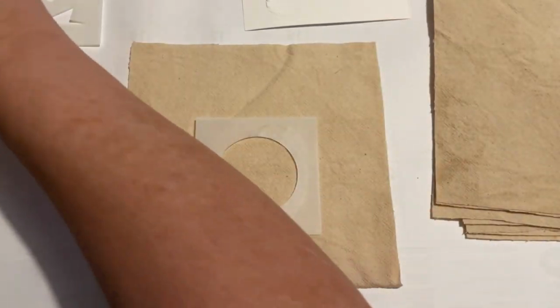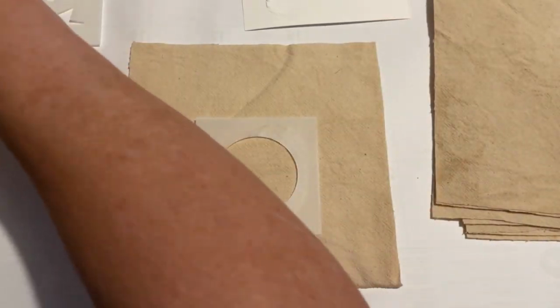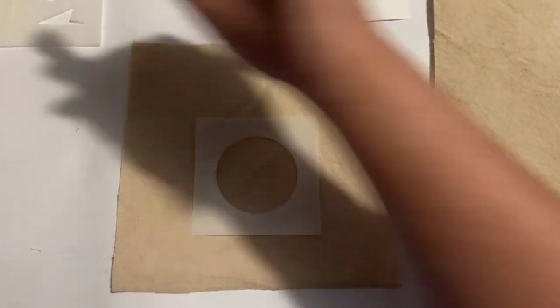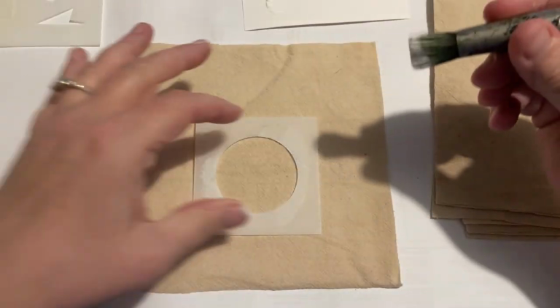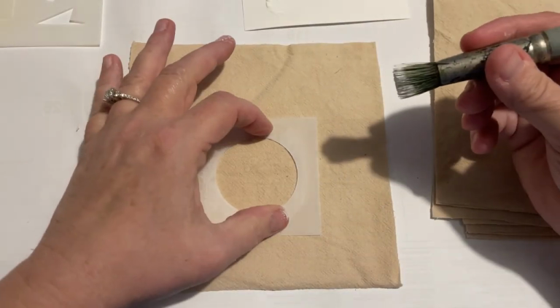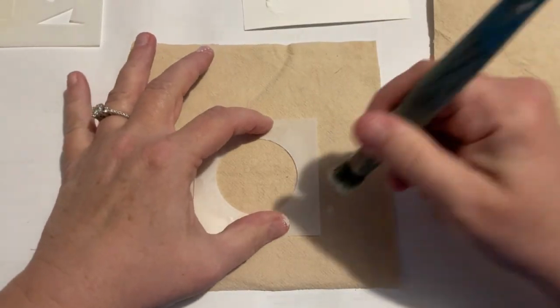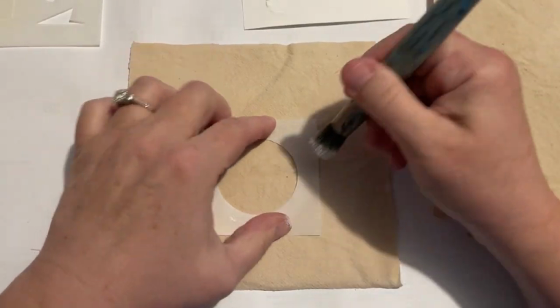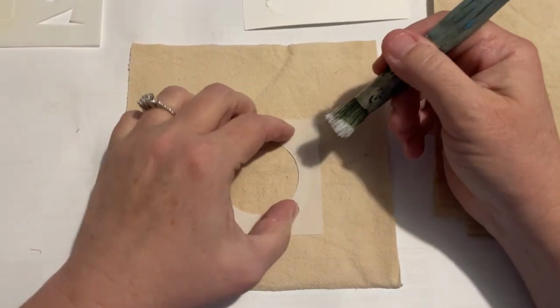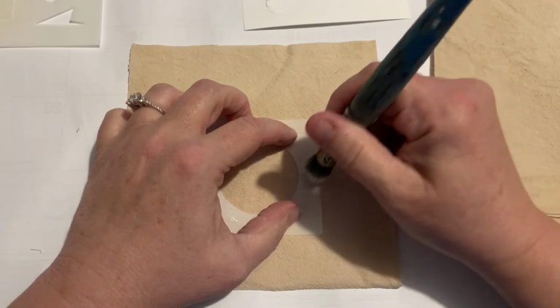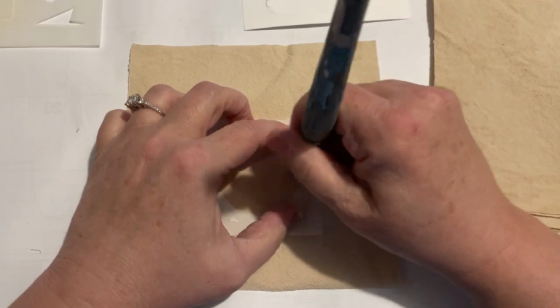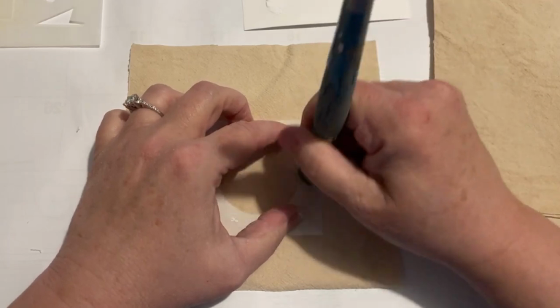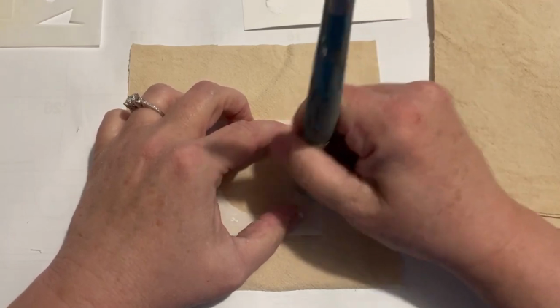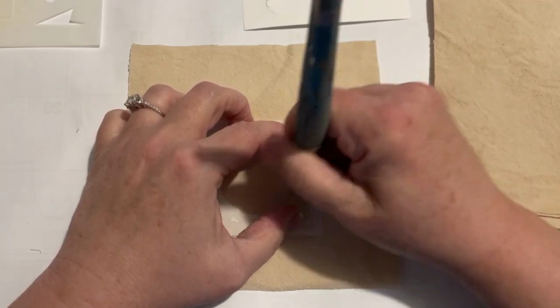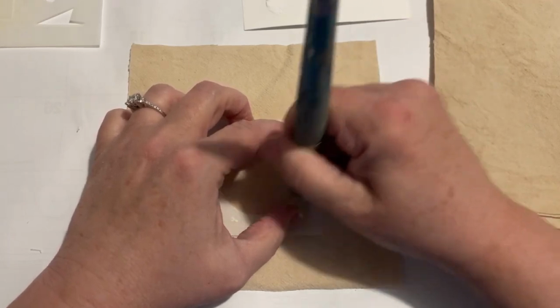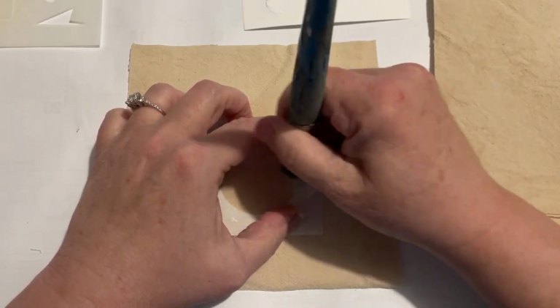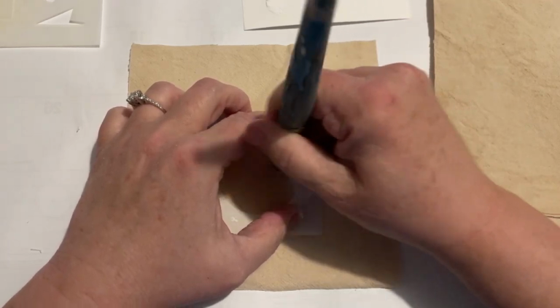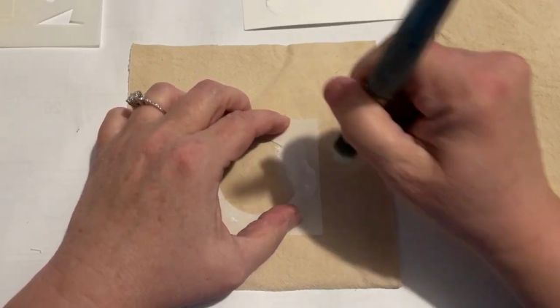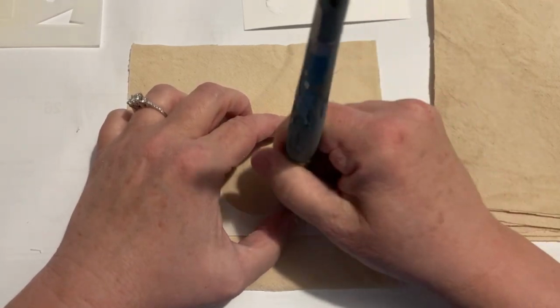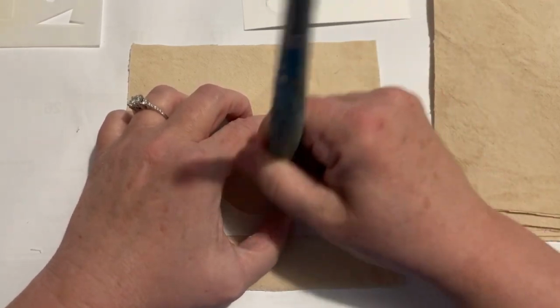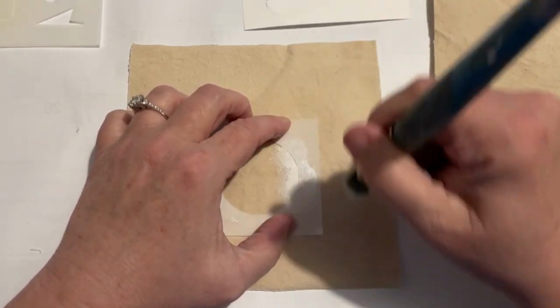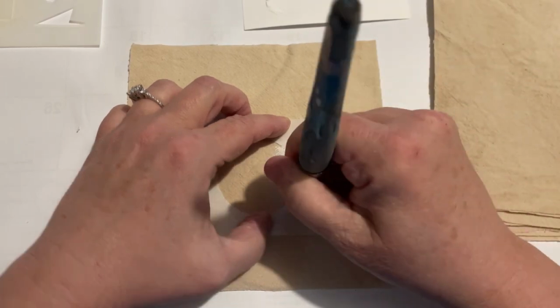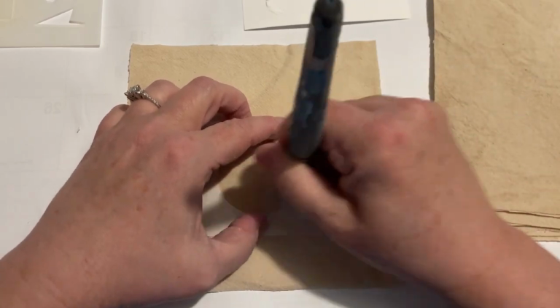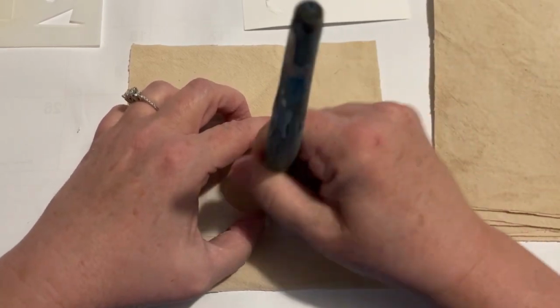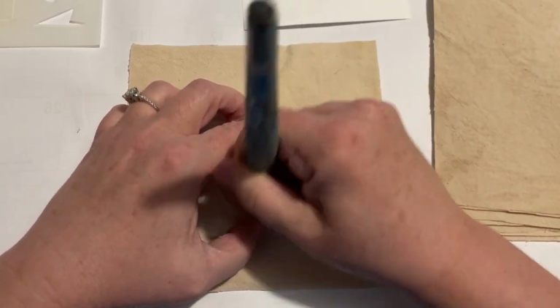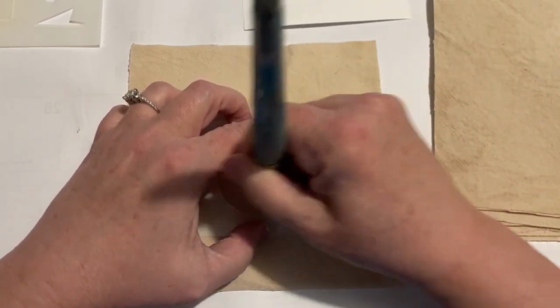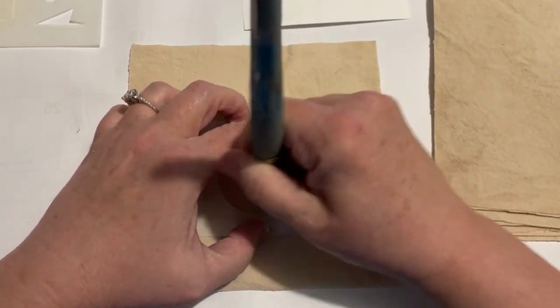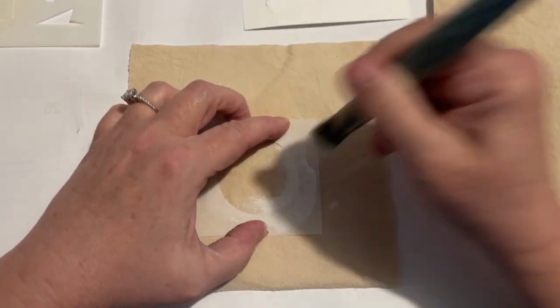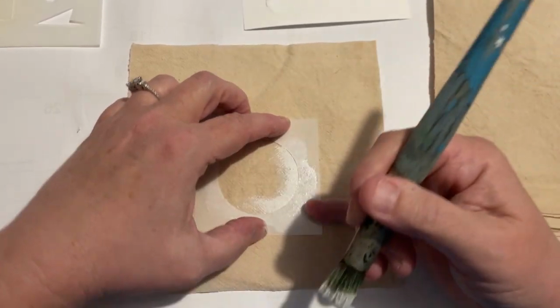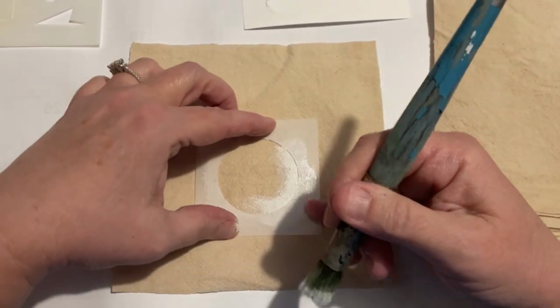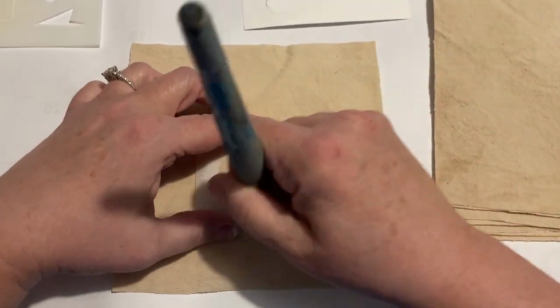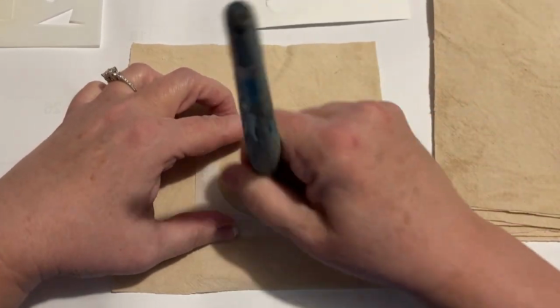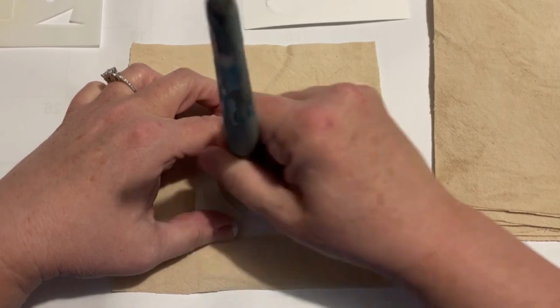It's just kind of a trial and error thing as to how much paint I want to use — how much white, how much do I leave — it's completely your preference.